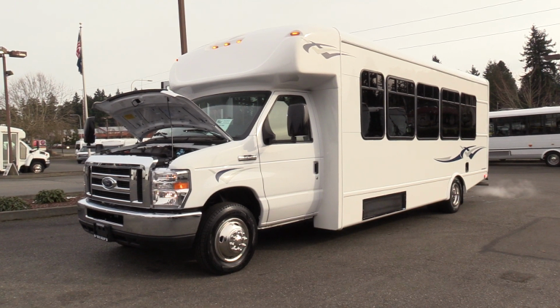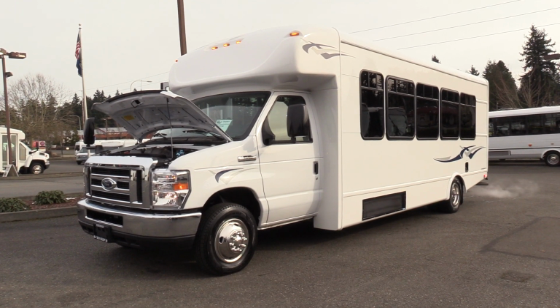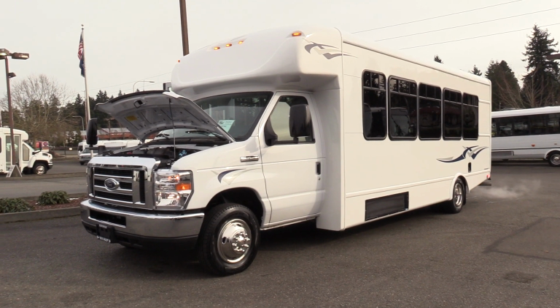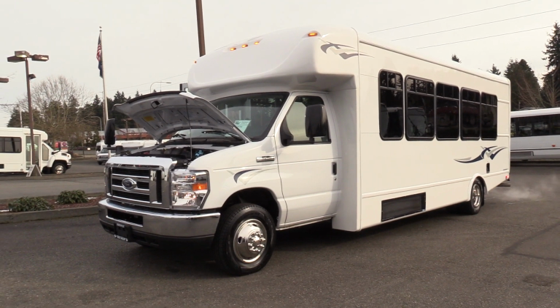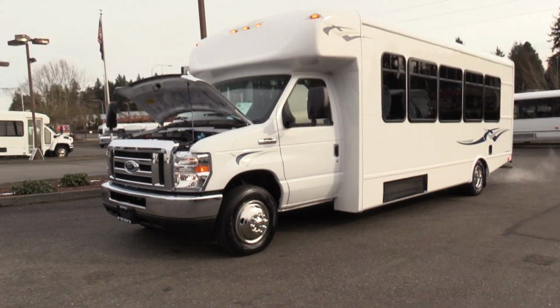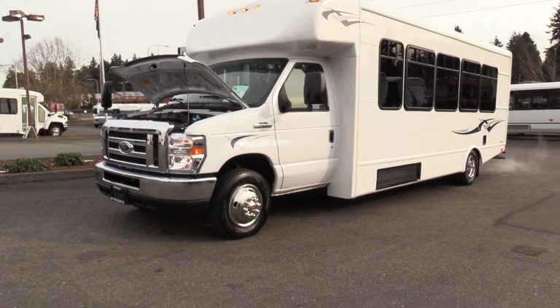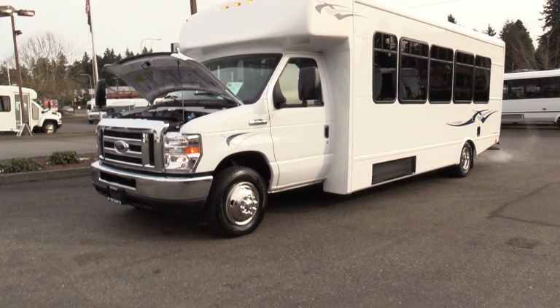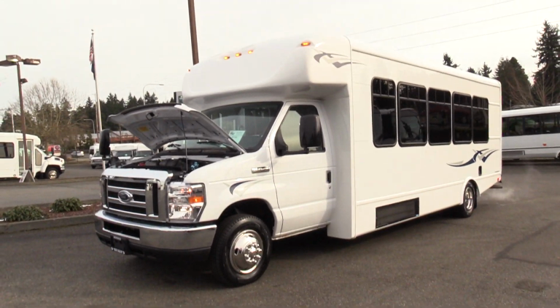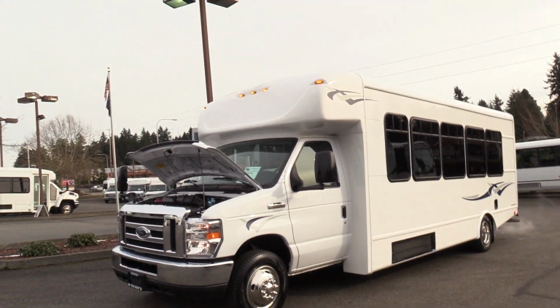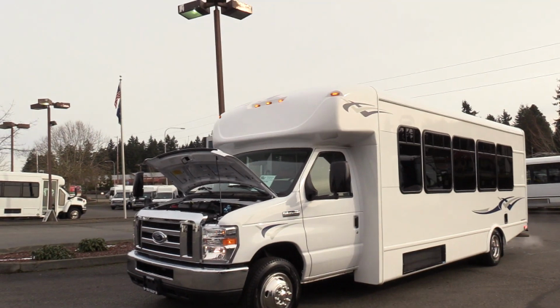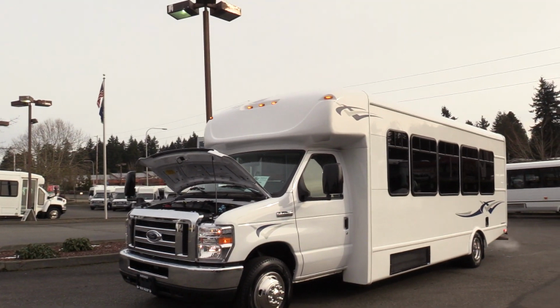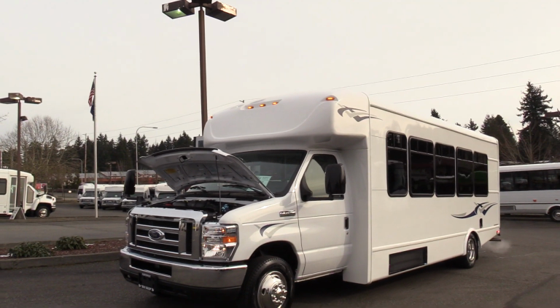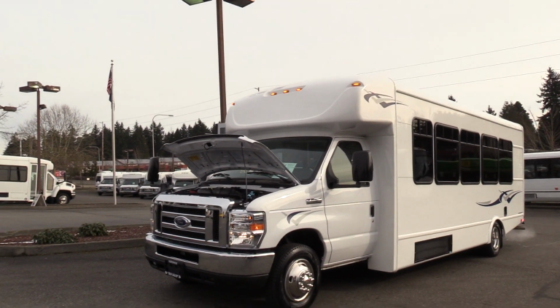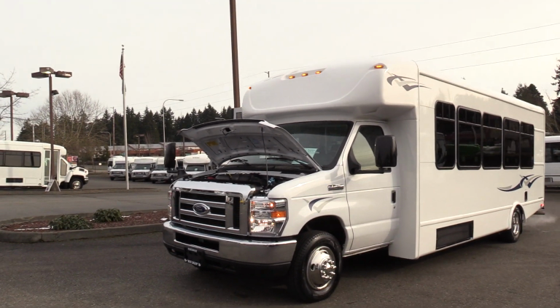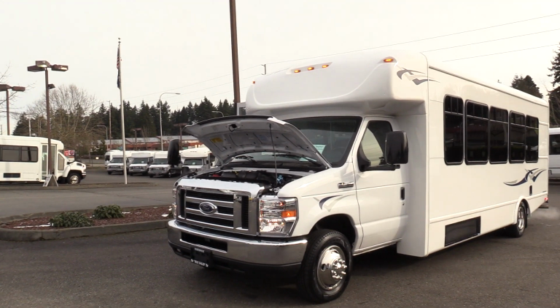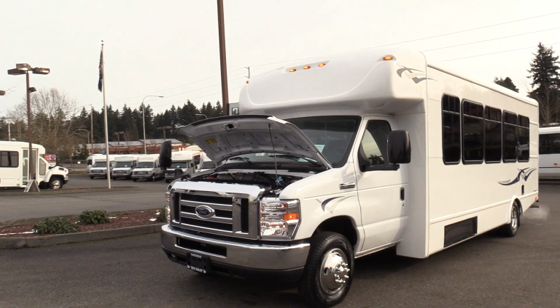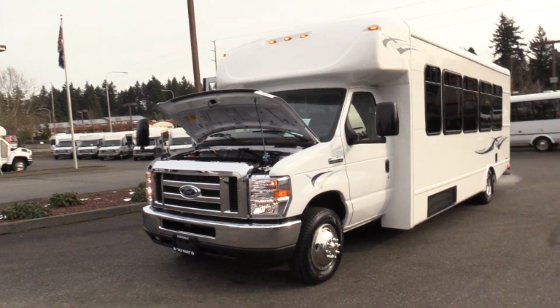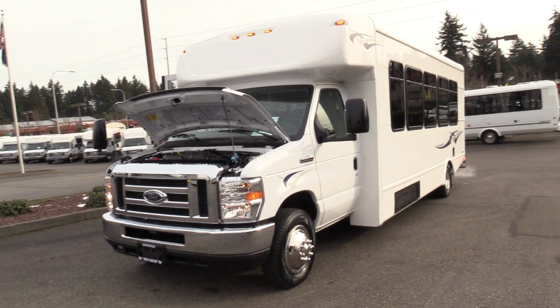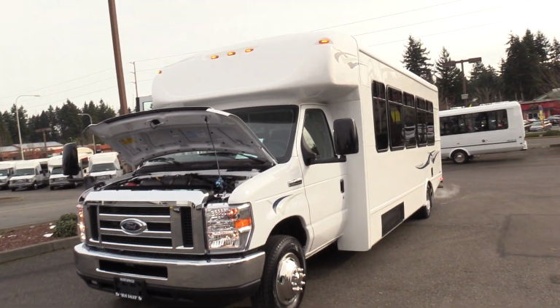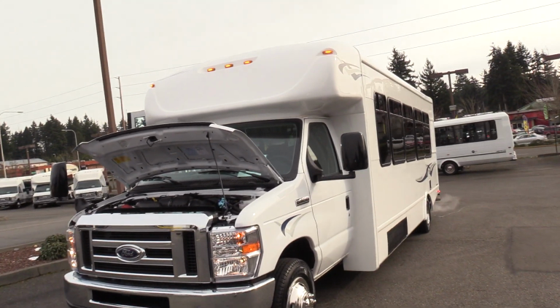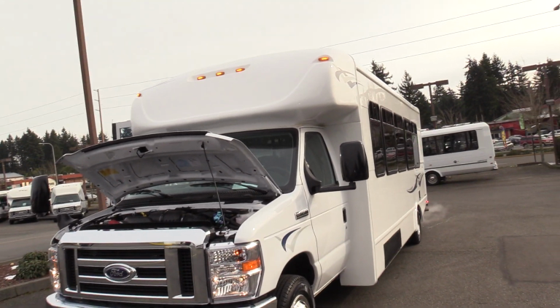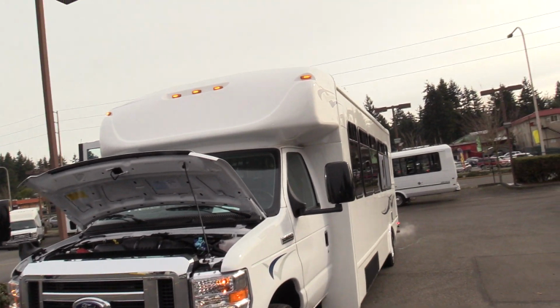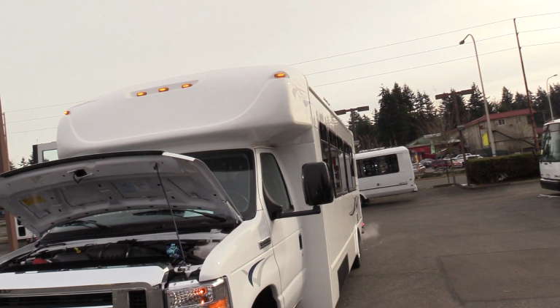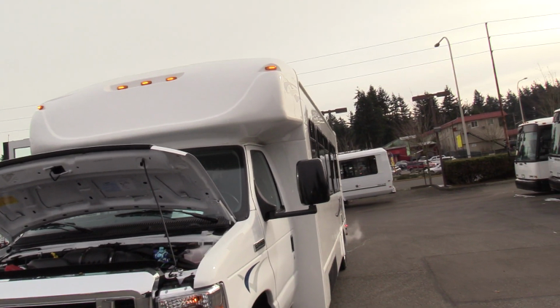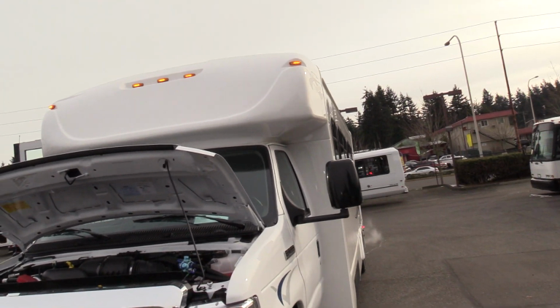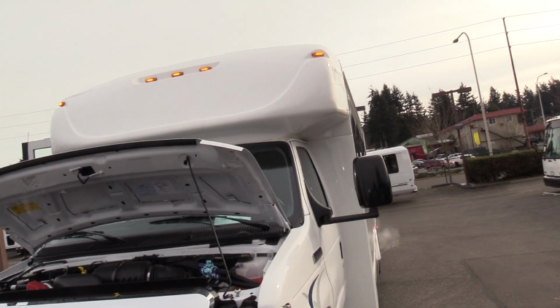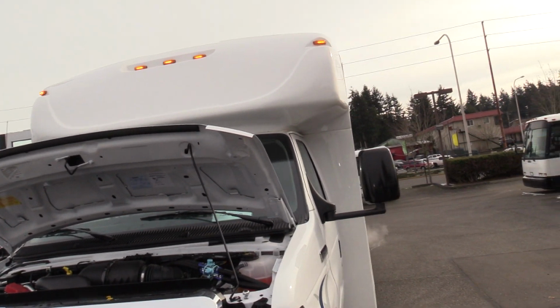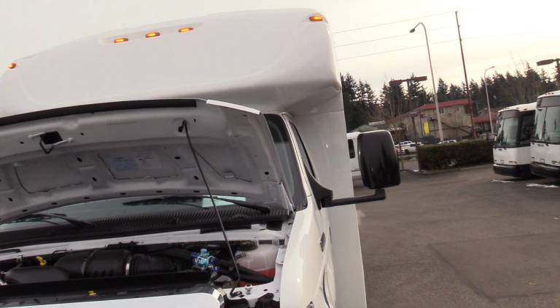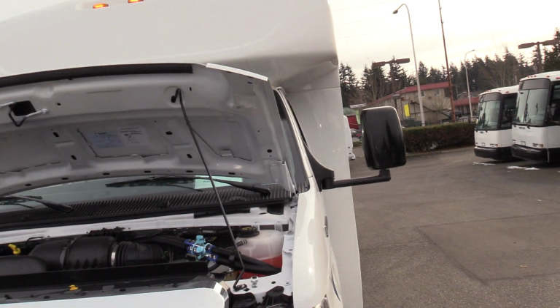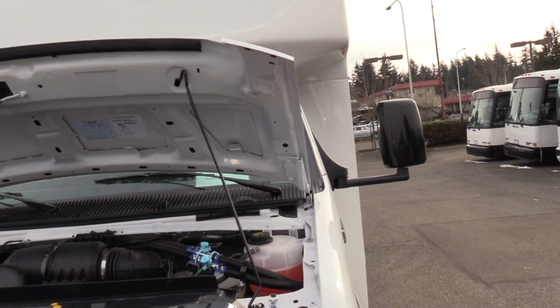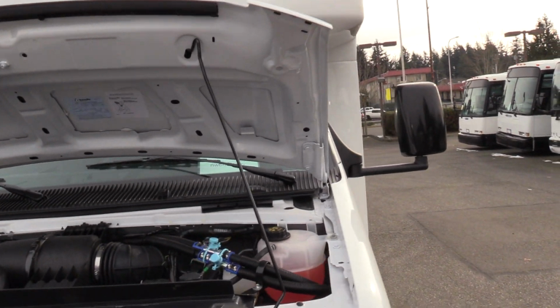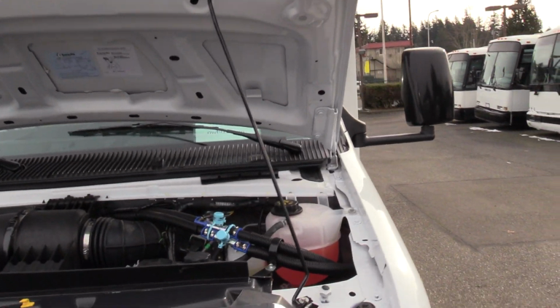This is a 24 passenger shuttle bus with rear luggage in the rear. It's powered by the Ford Triton 6.8 liter V10 engine.